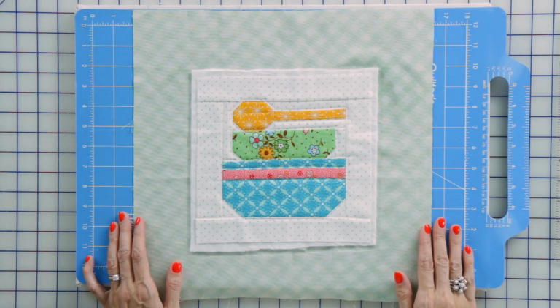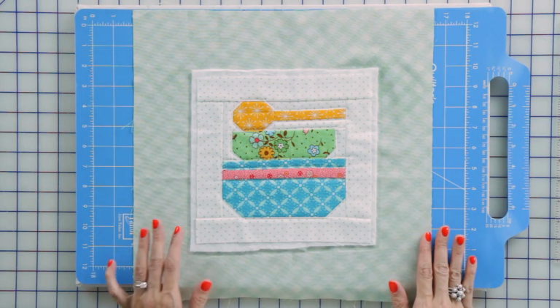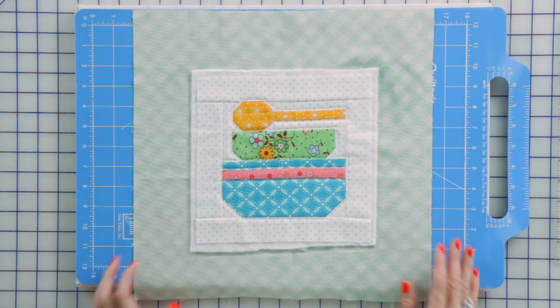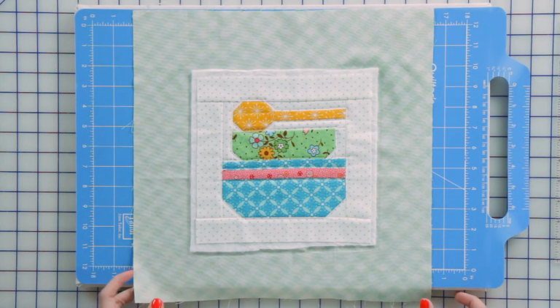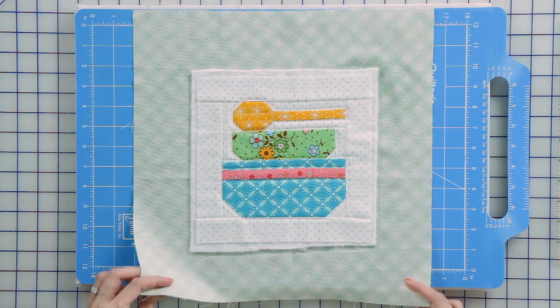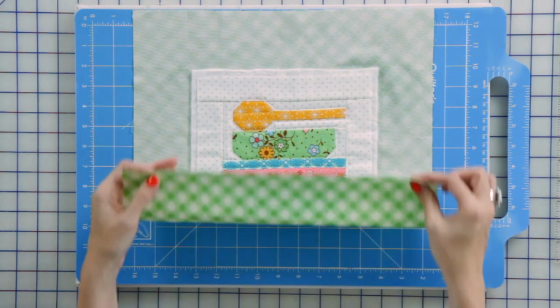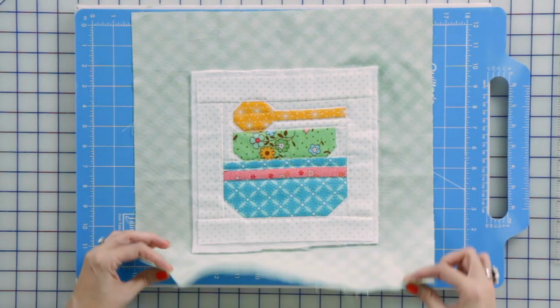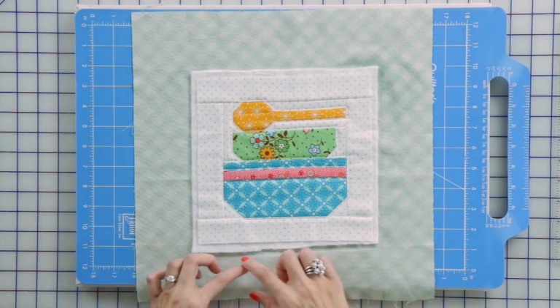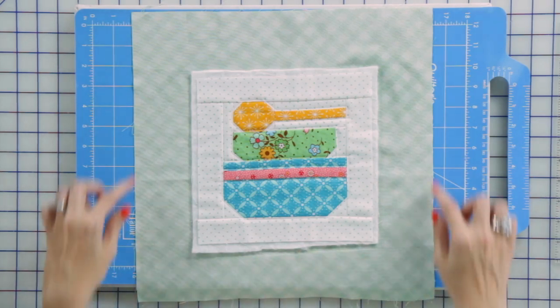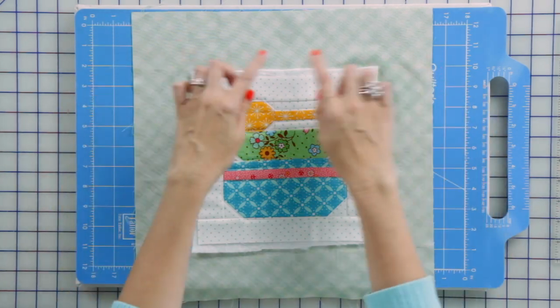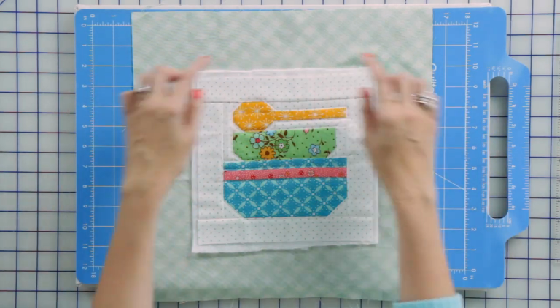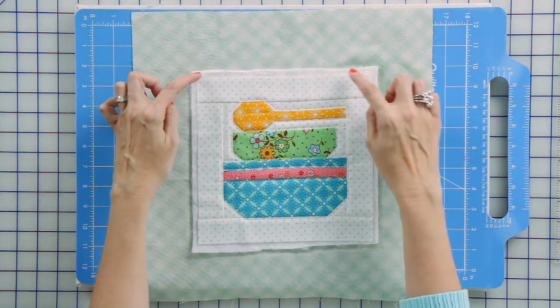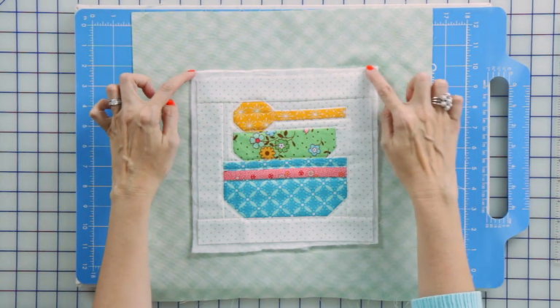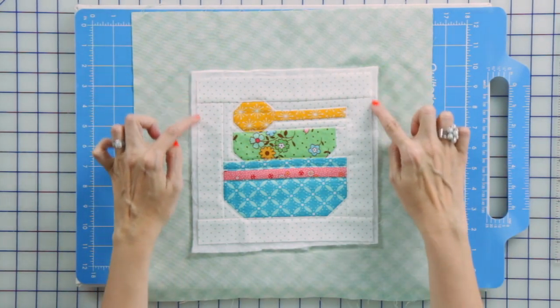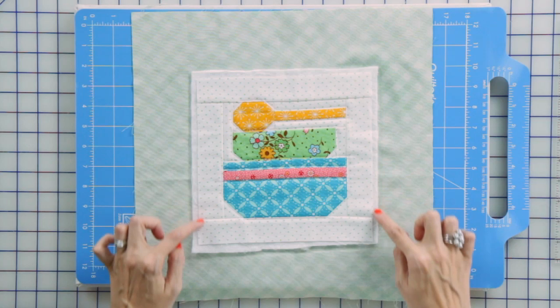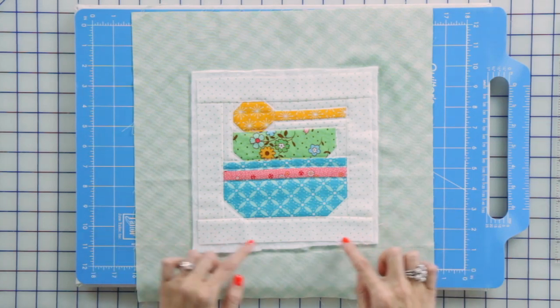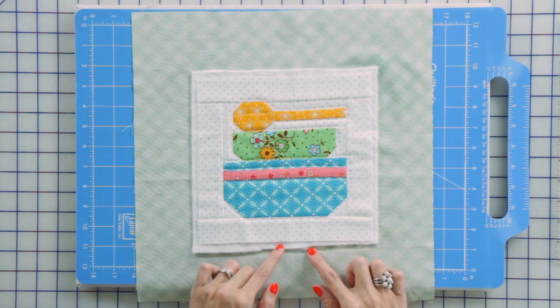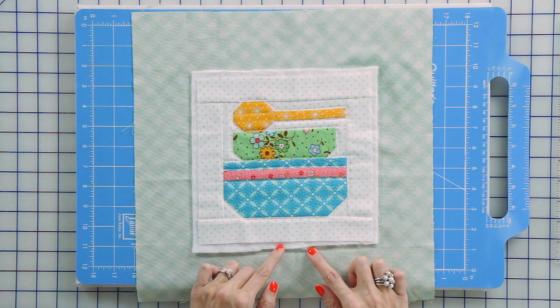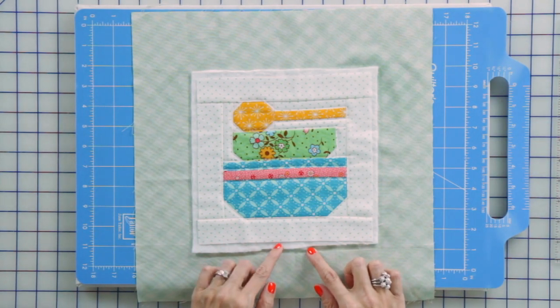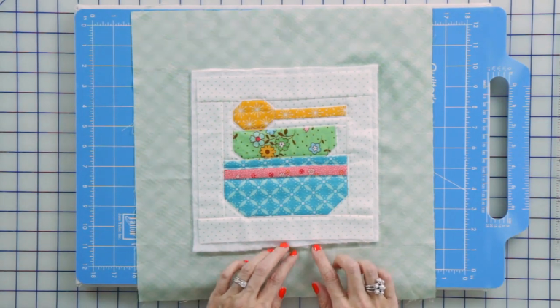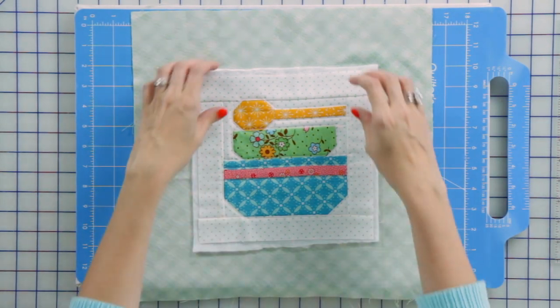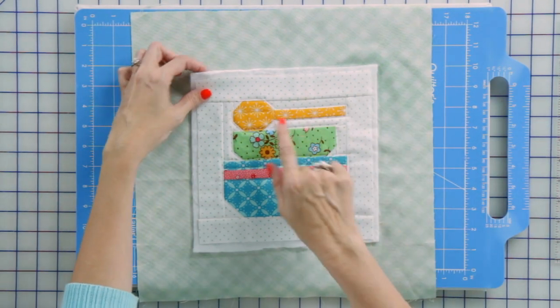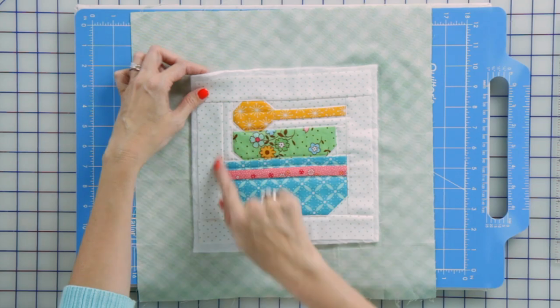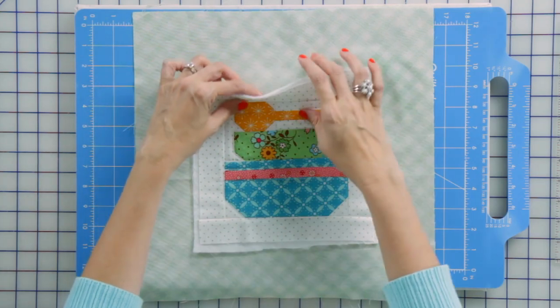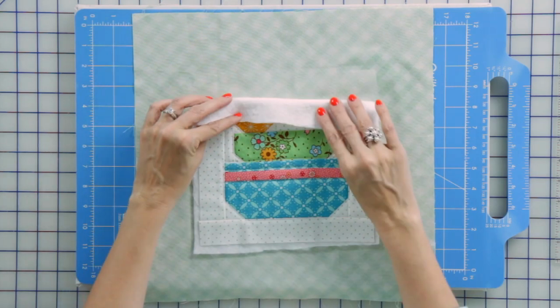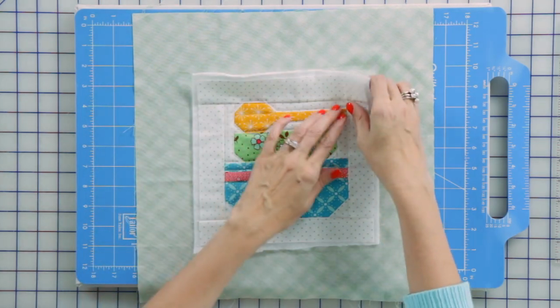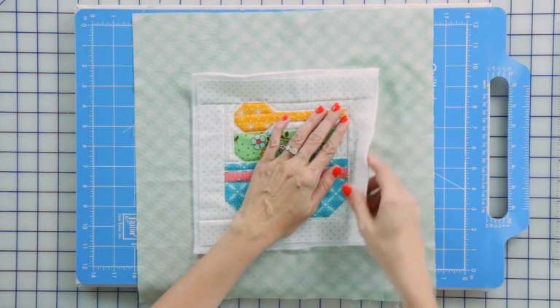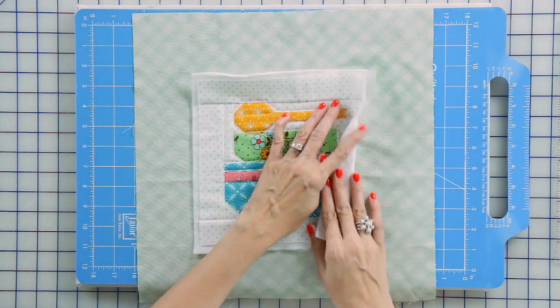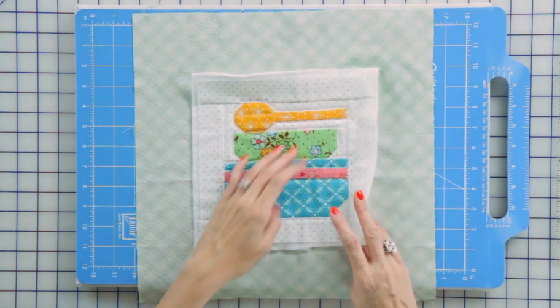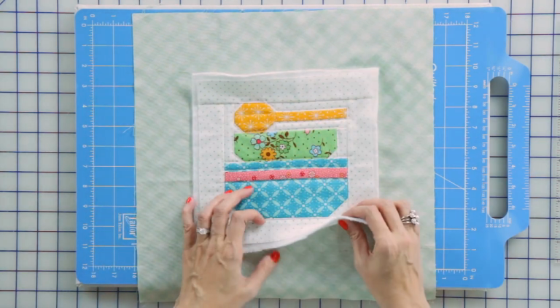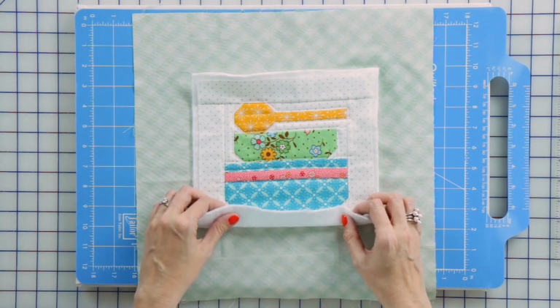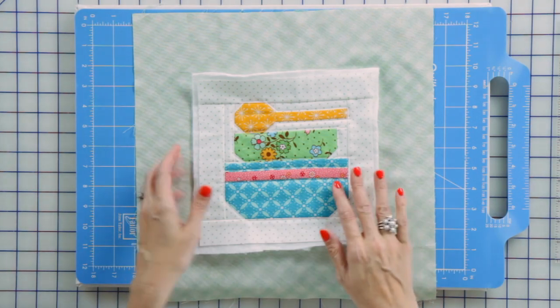When Lori made the potholder she left three inches extra on the backing all the way around, and she left a little bit of batting sticking through. She only quilted on the inside, not all the way to the edge, so we've got about an inch to play with around the edge.